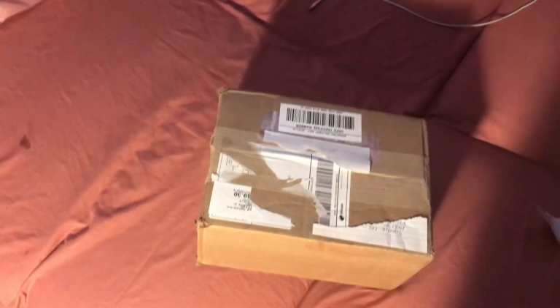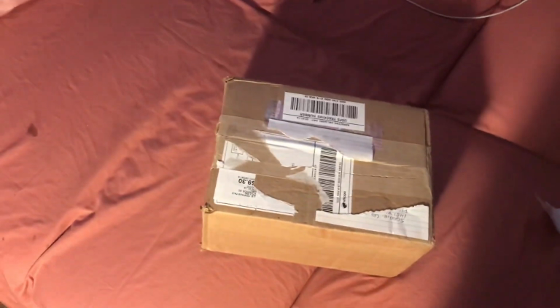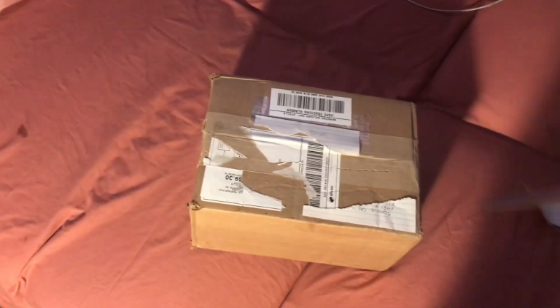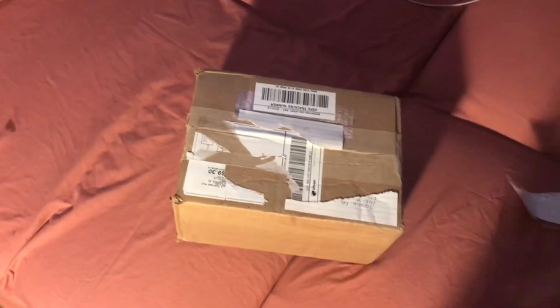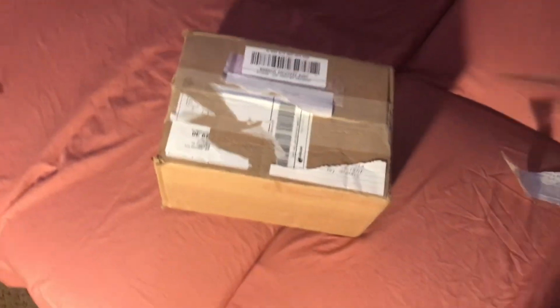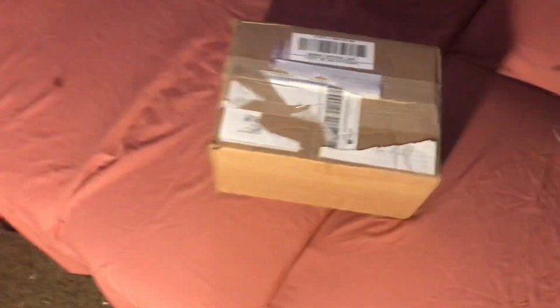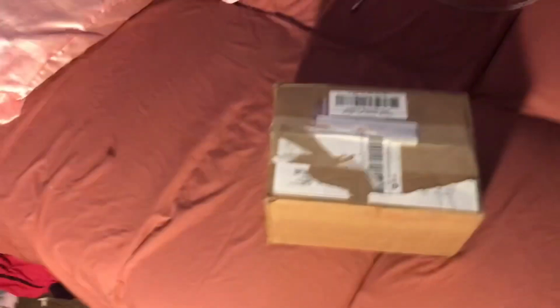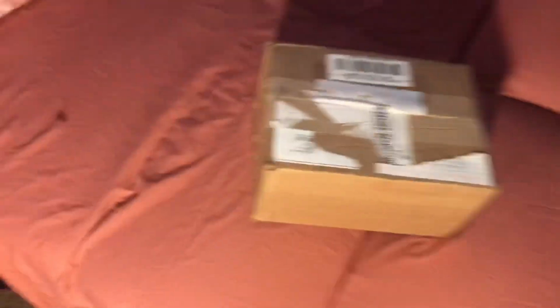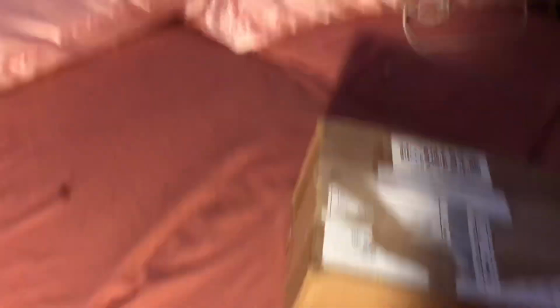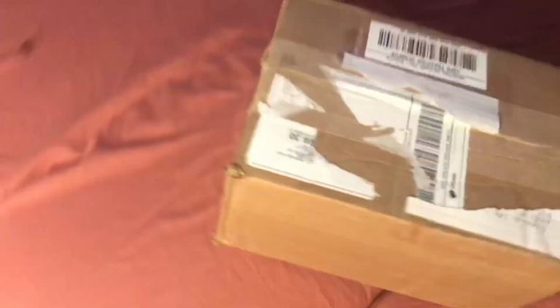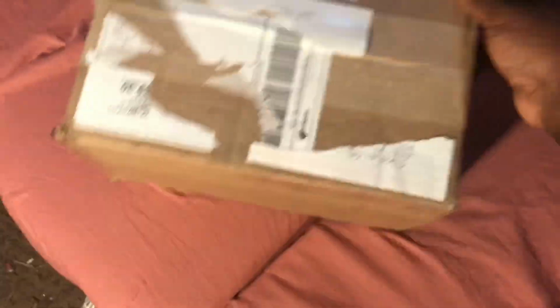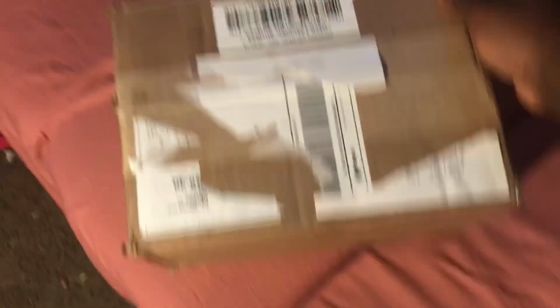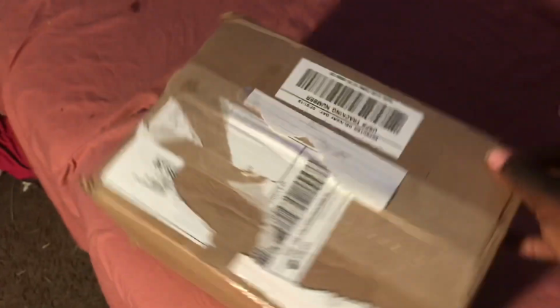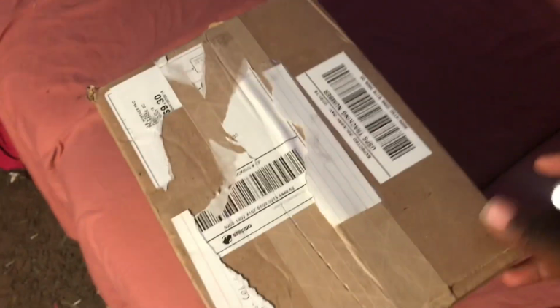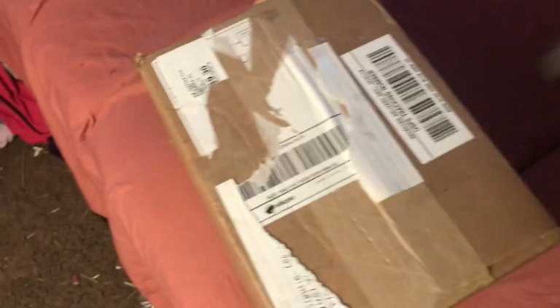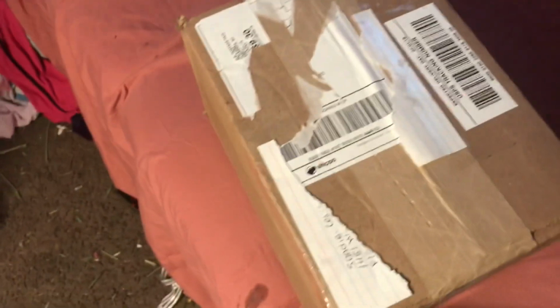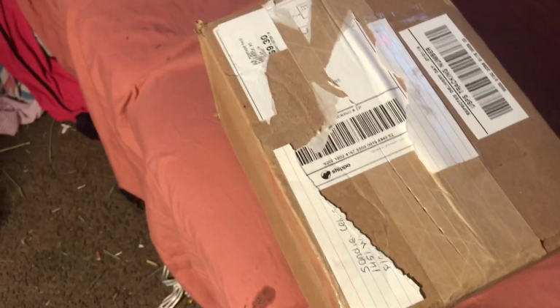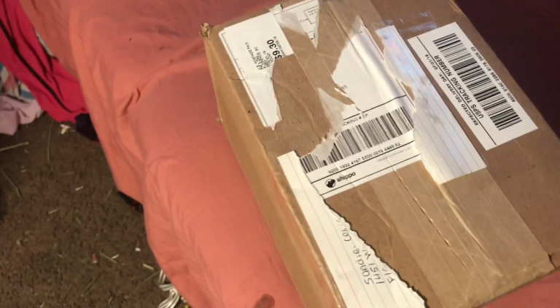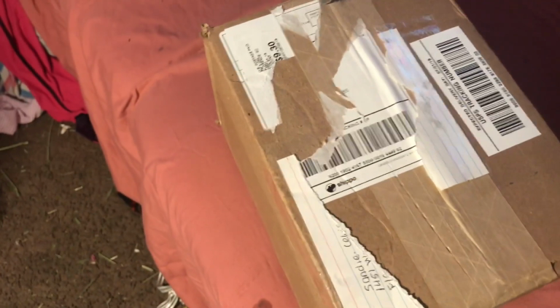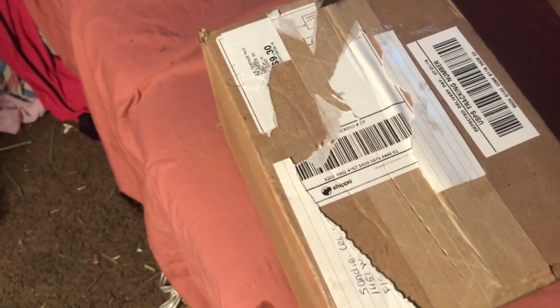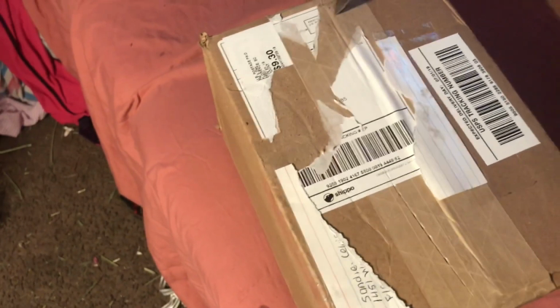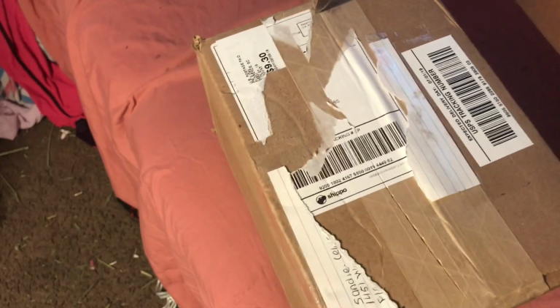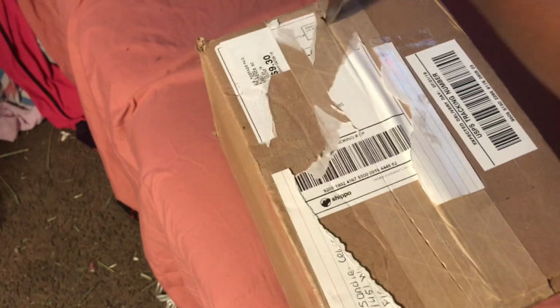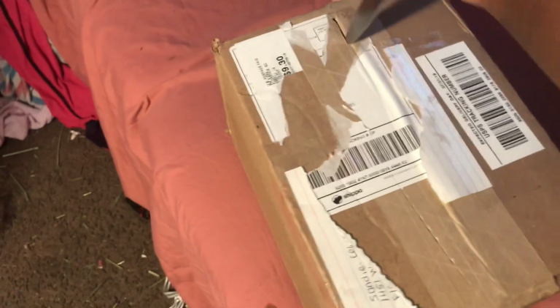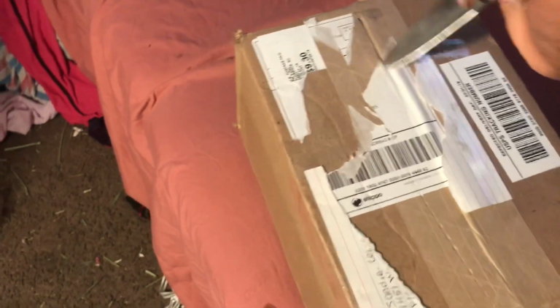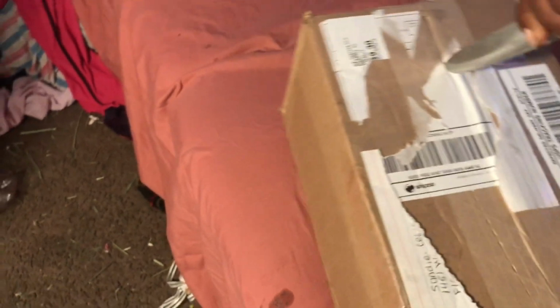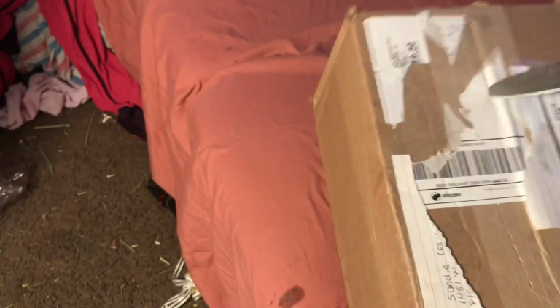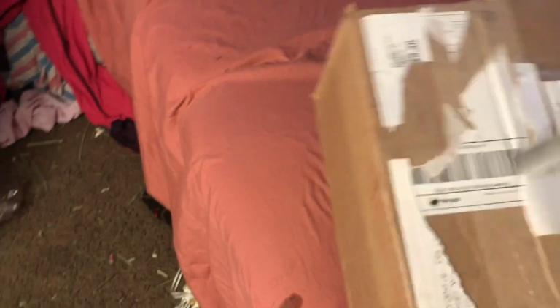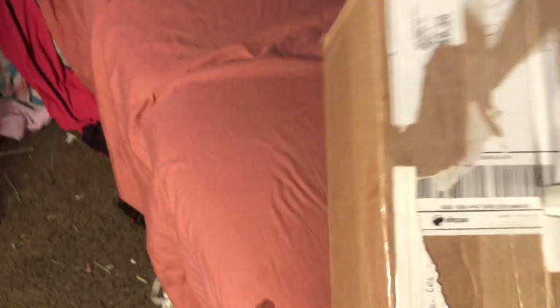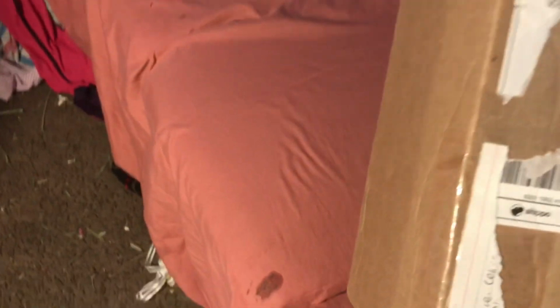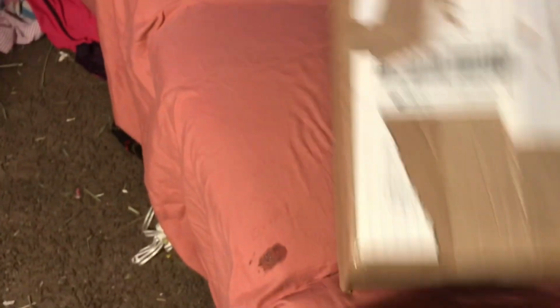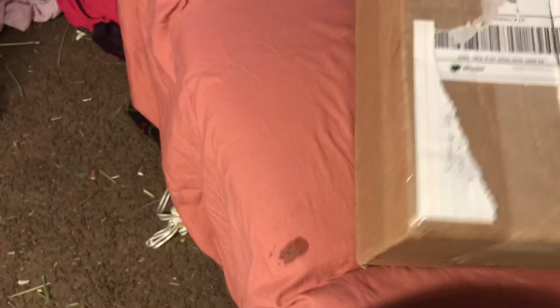So I wanted to do a little video on it. I was still confused that she didn't tell me that she sent it, but she sent it. And I'm going to open it.